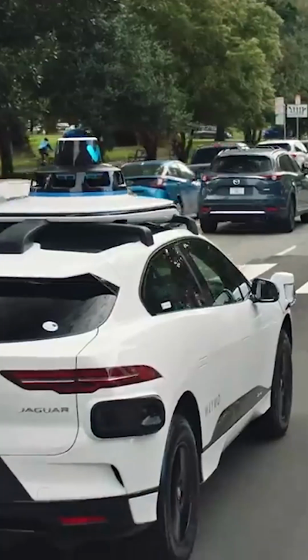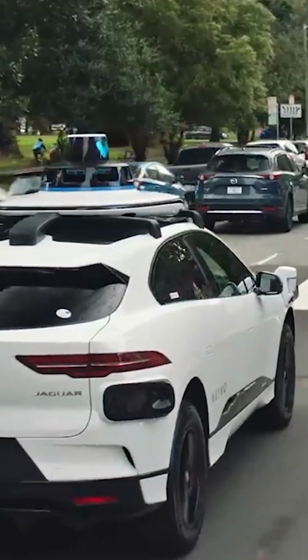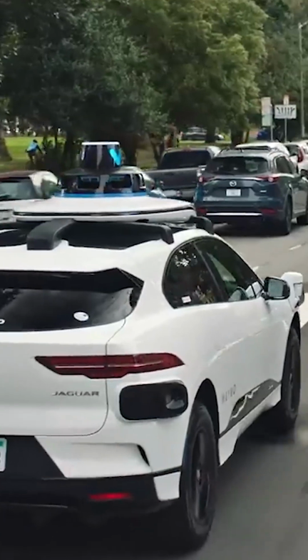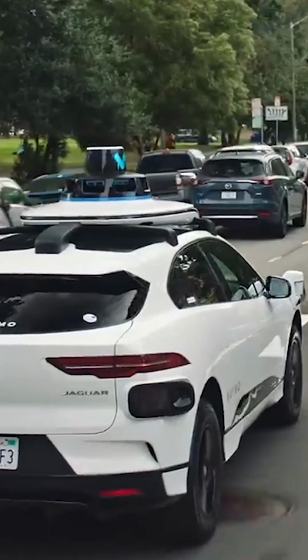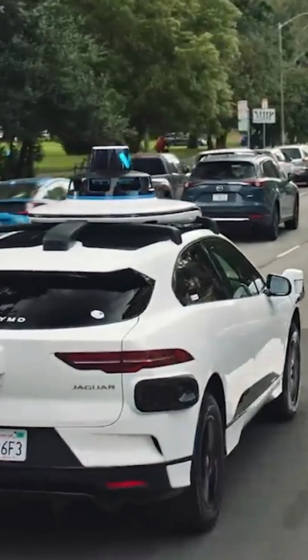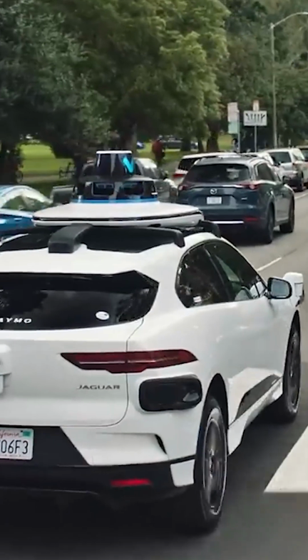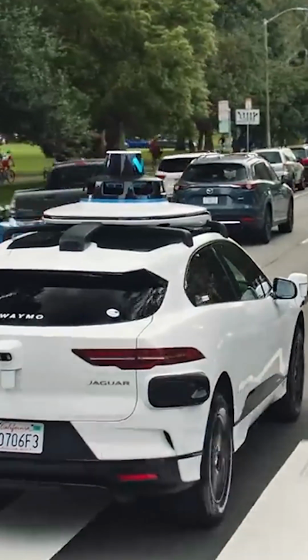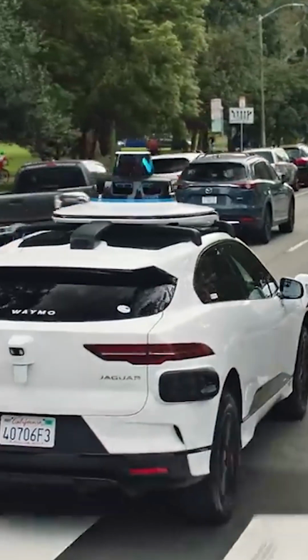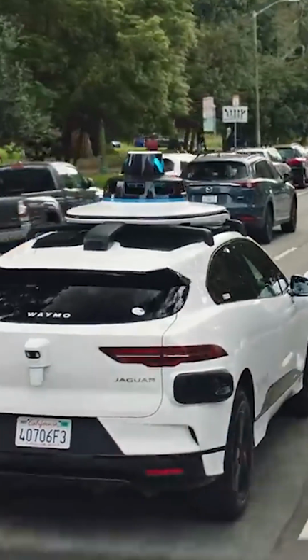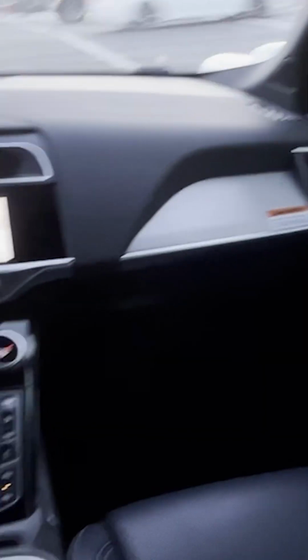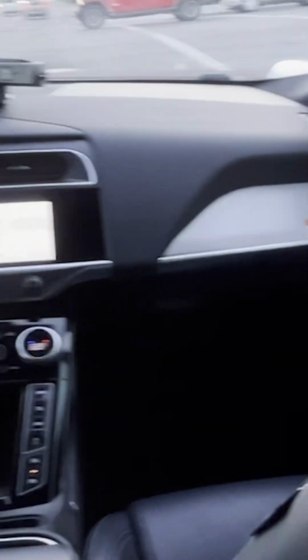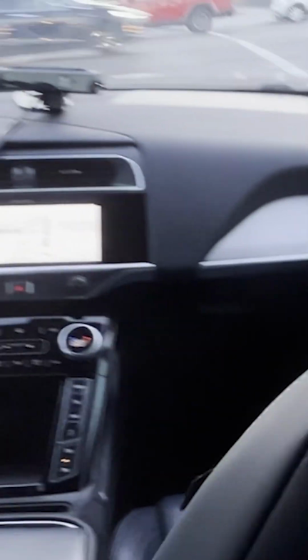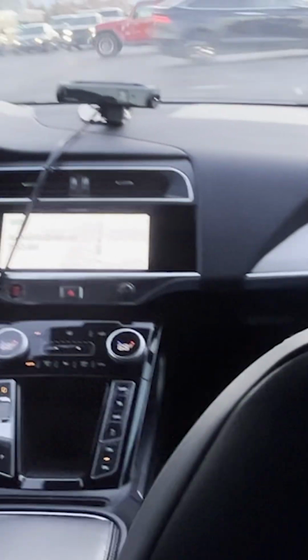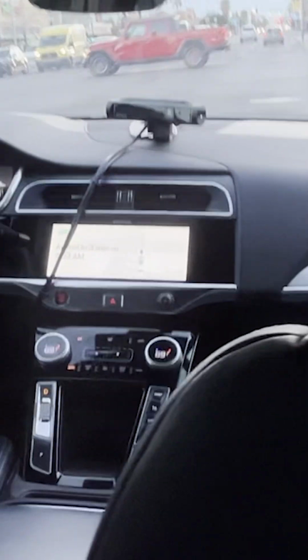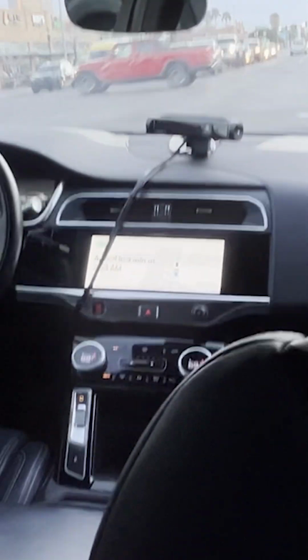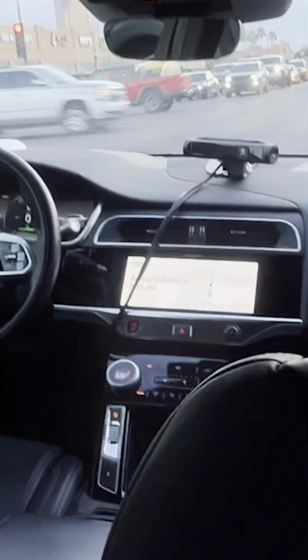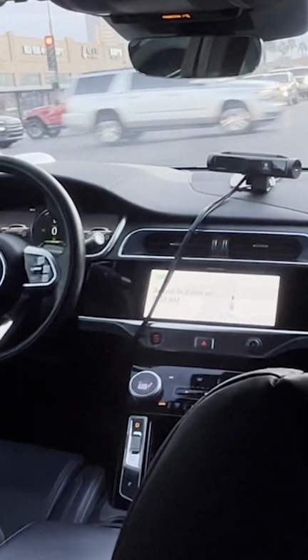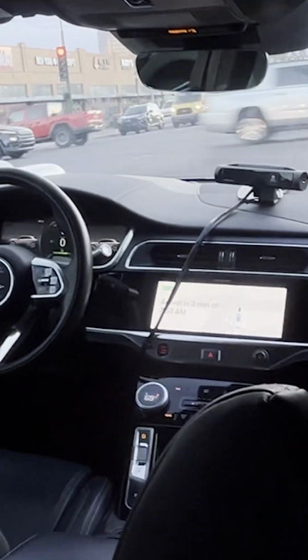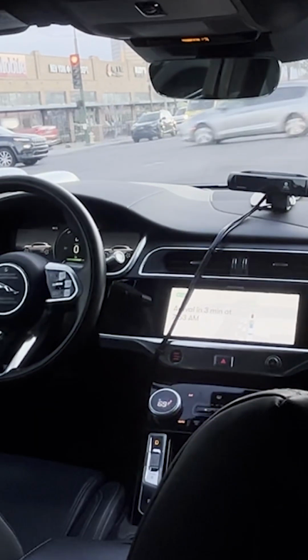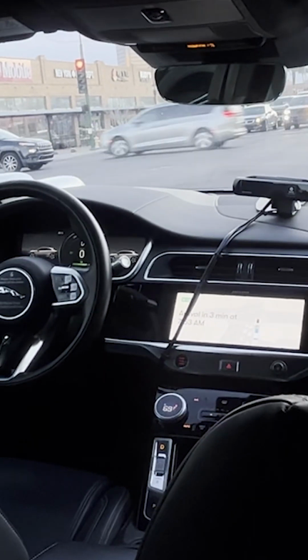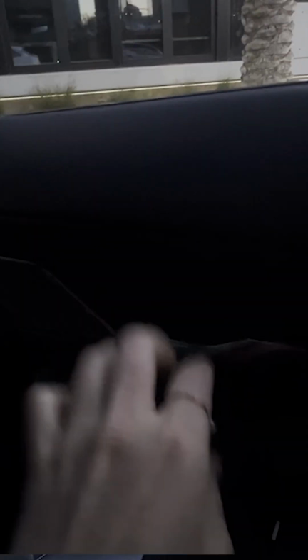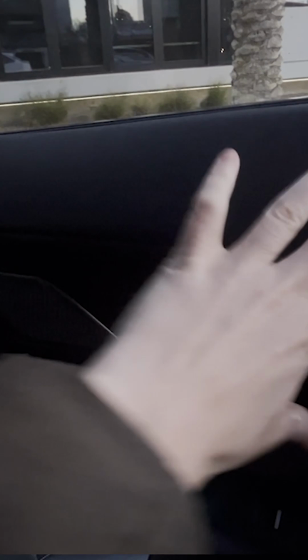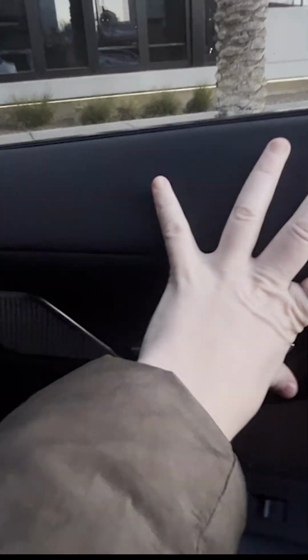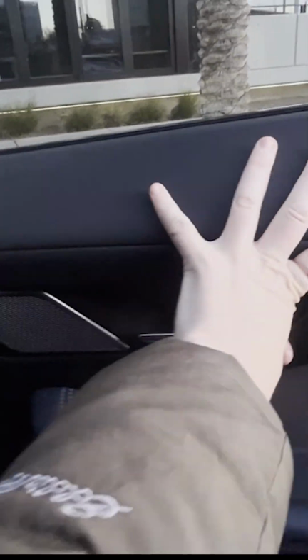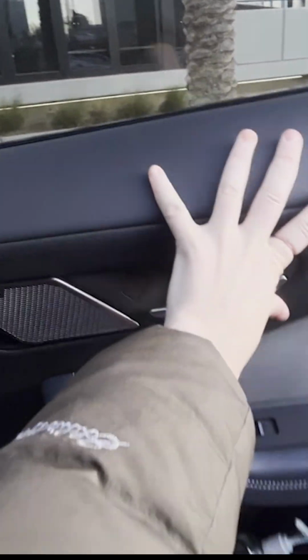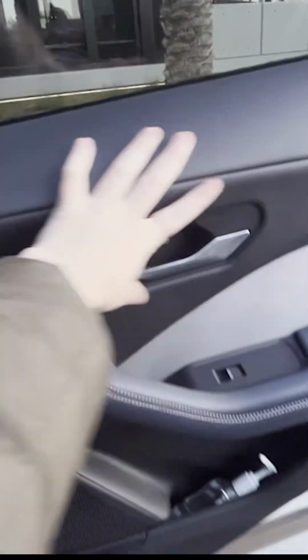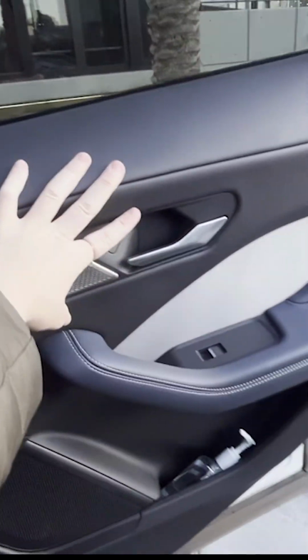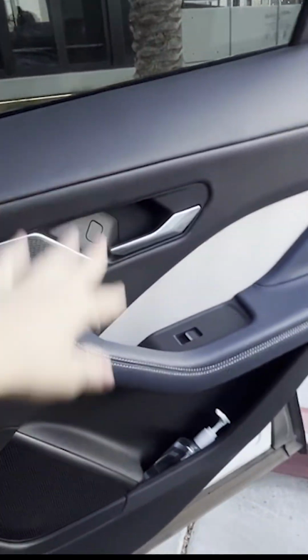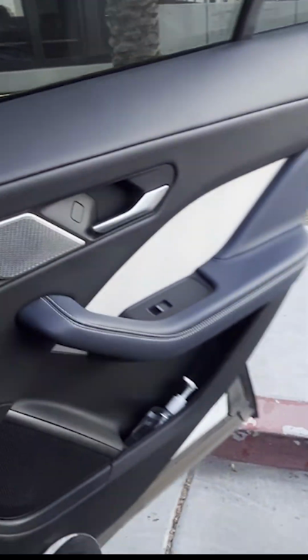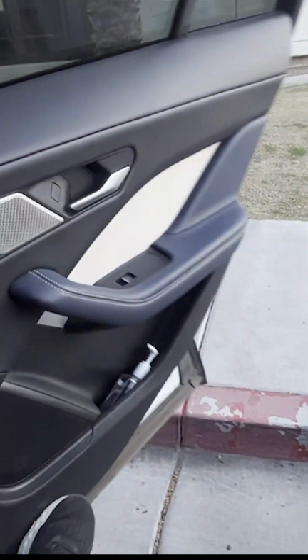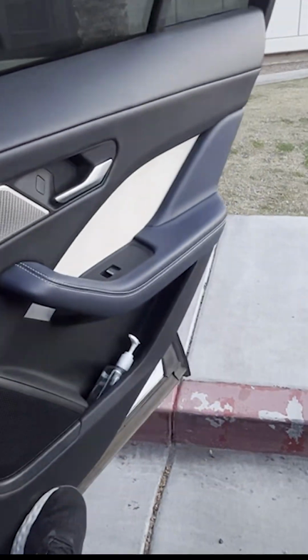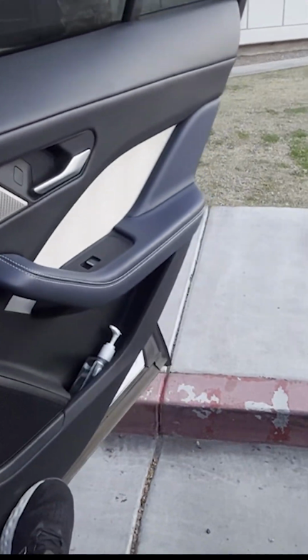I would say the prices were pretty on par with Uber, if not a little cheaper. The rides are pretty smooth, the cars are clean, and I felt safe the entire time.